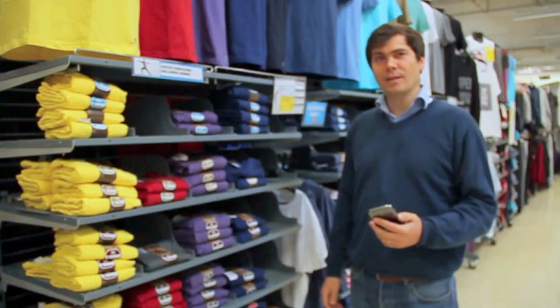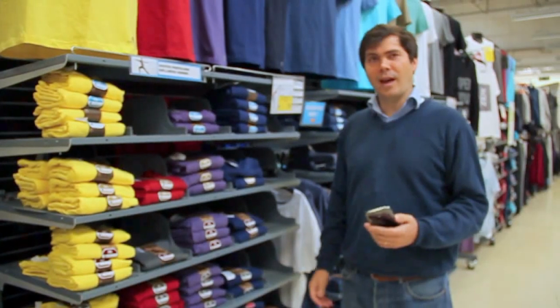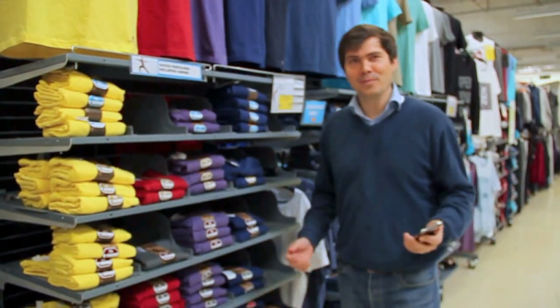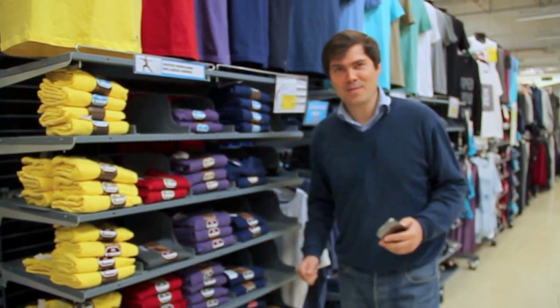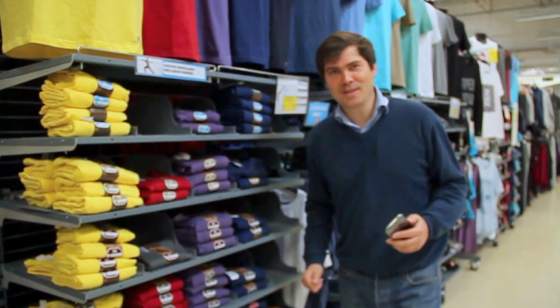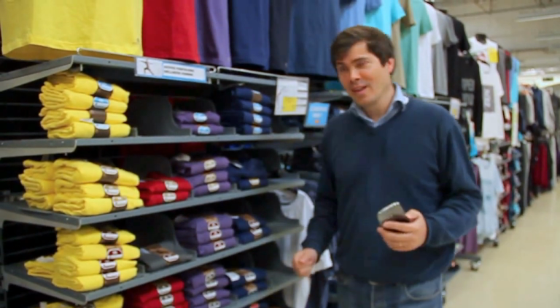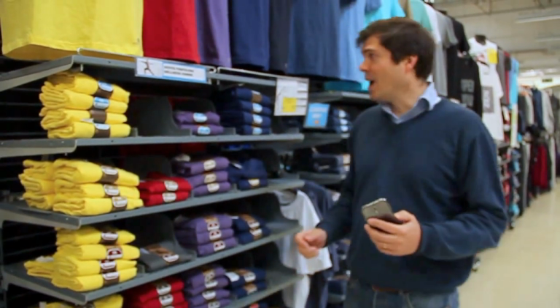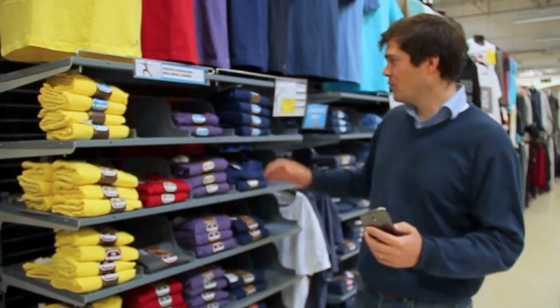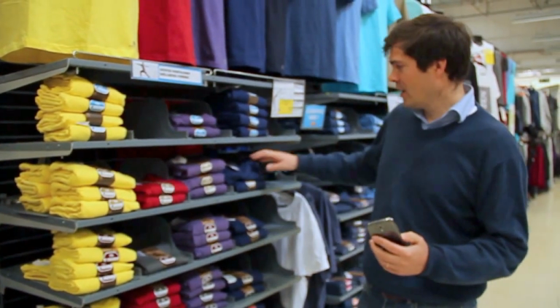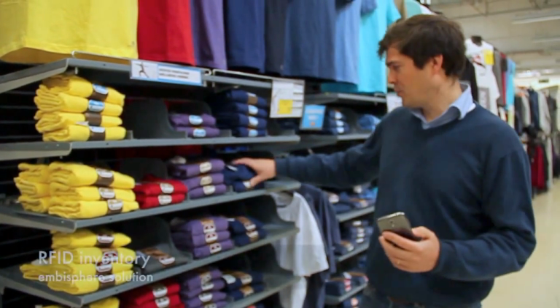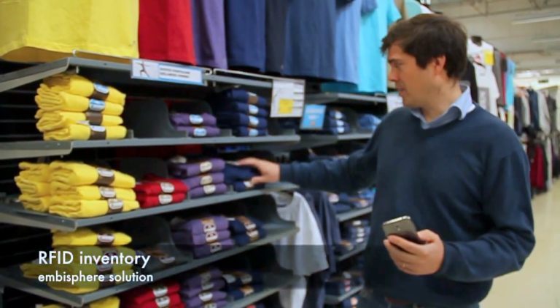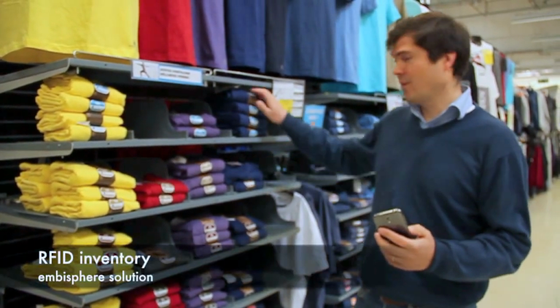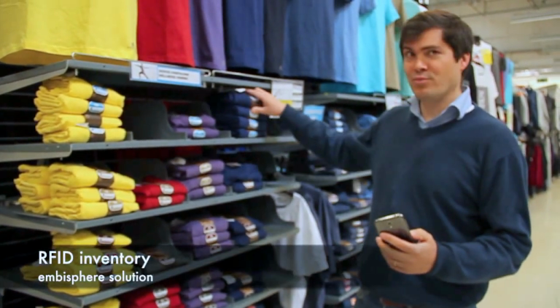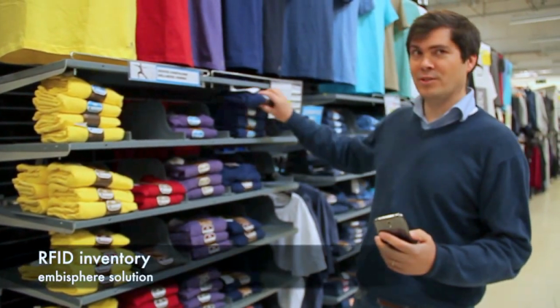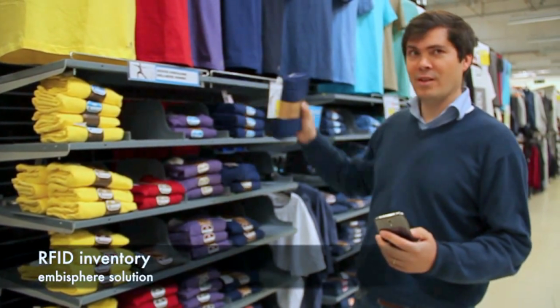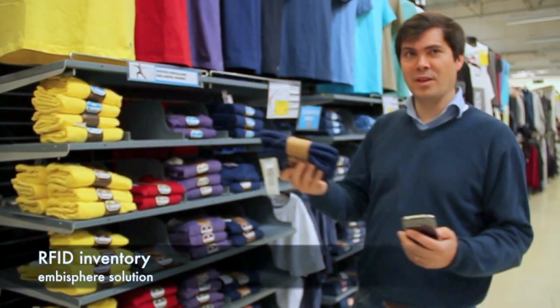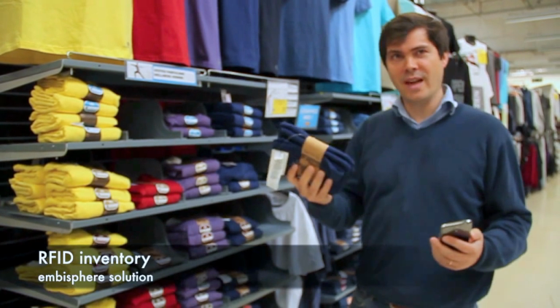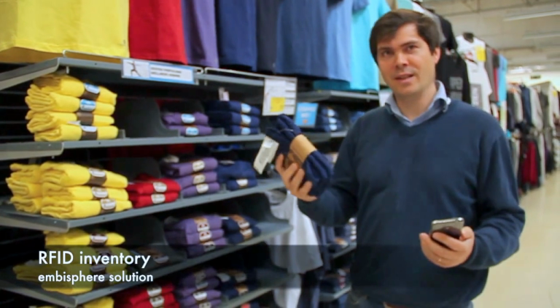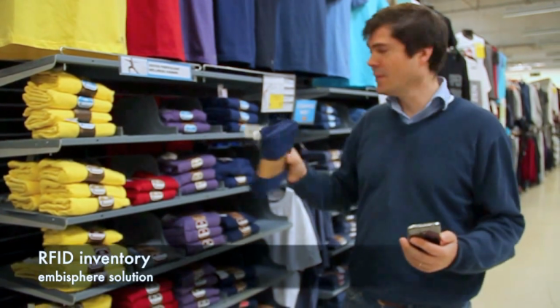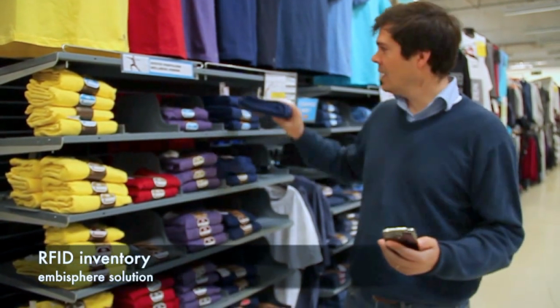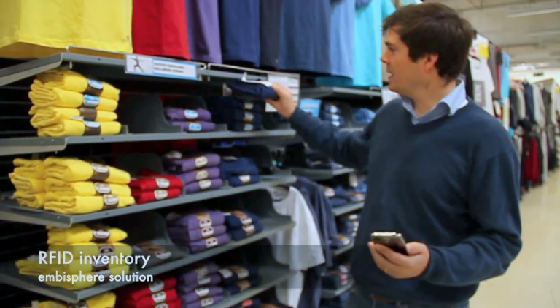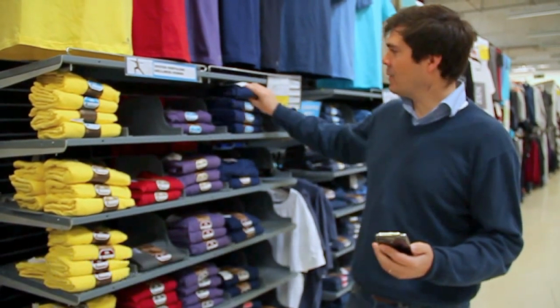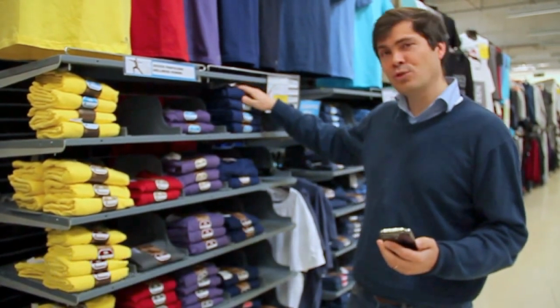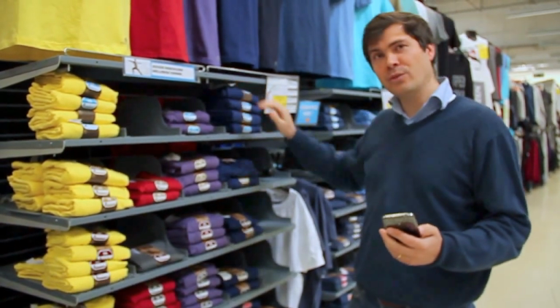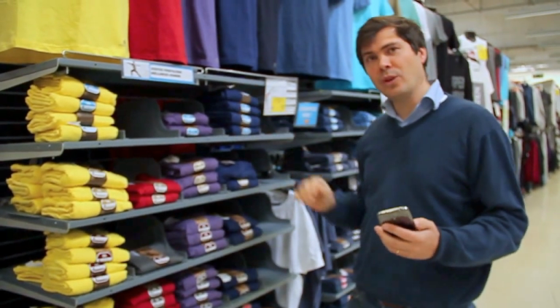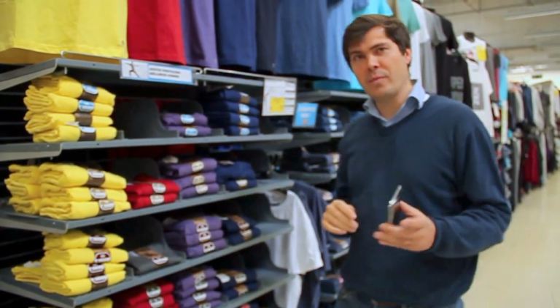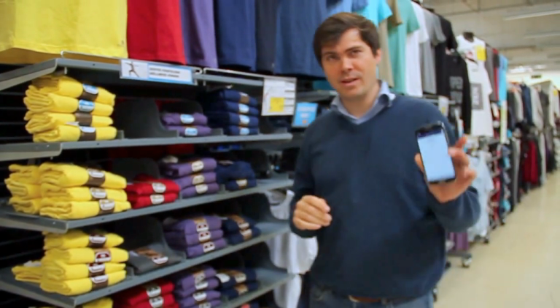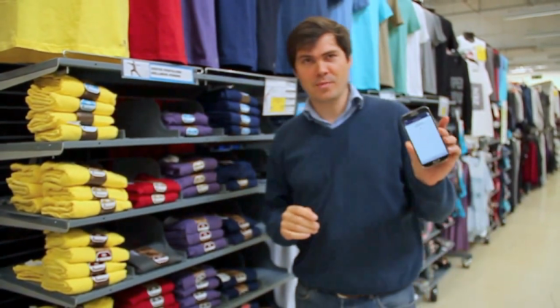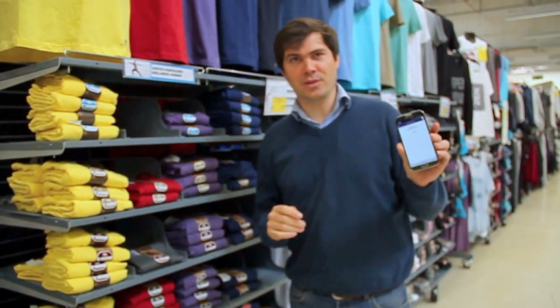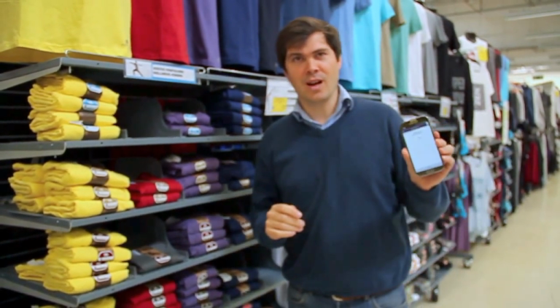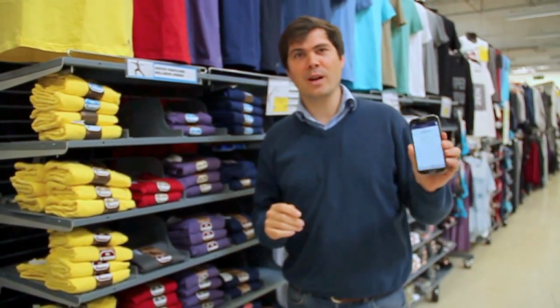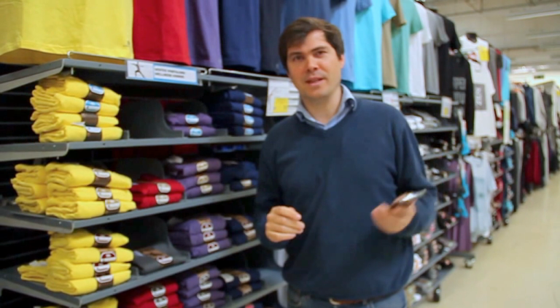Hello, I'm Charles. I'm in a store equipped with RFID products. Everything is tagged here. I want to do inventory with my smartphone. How will I do that?